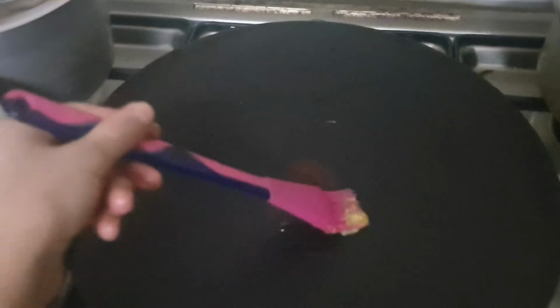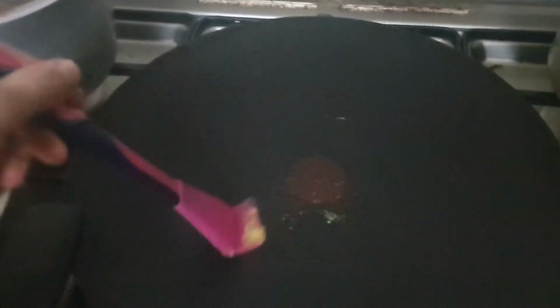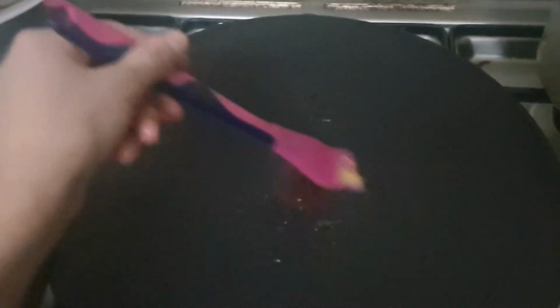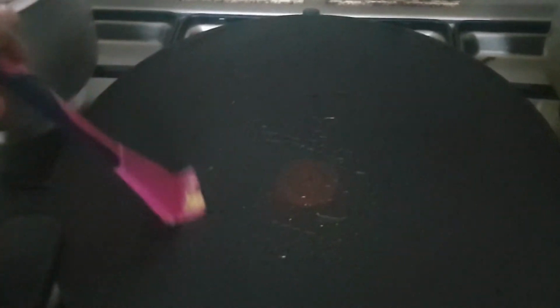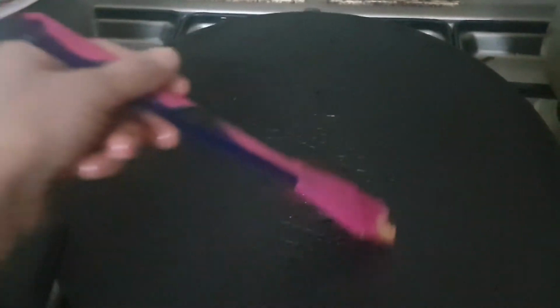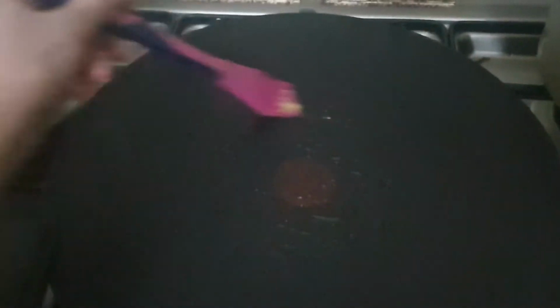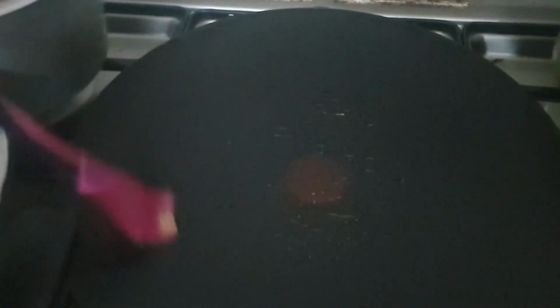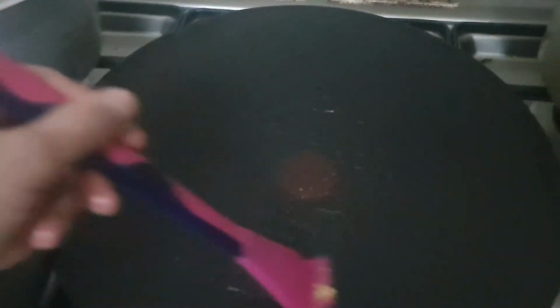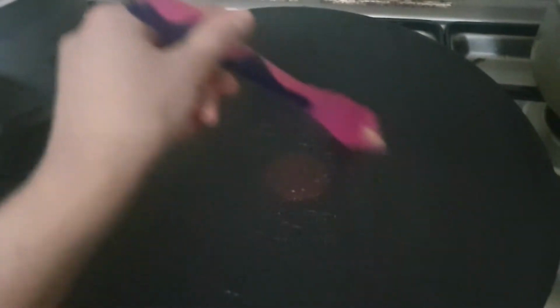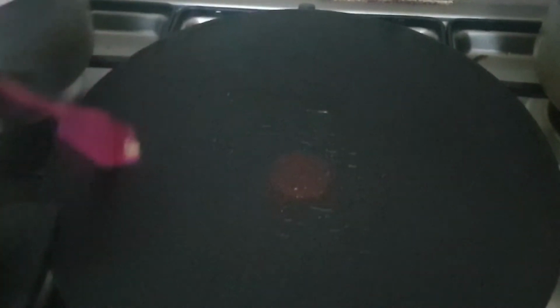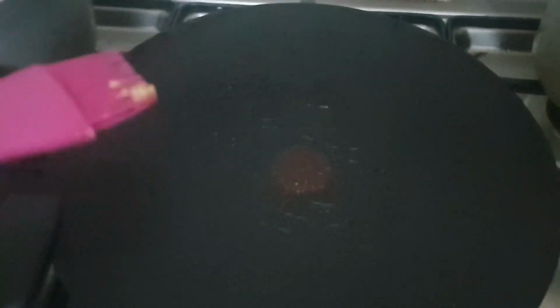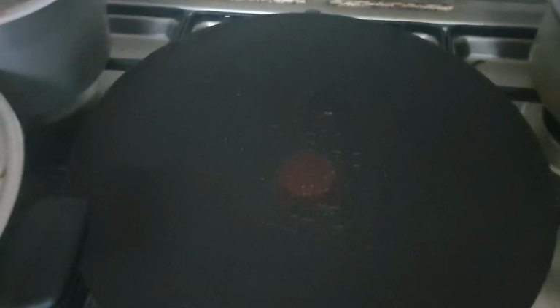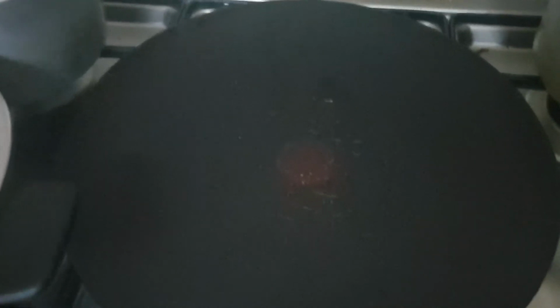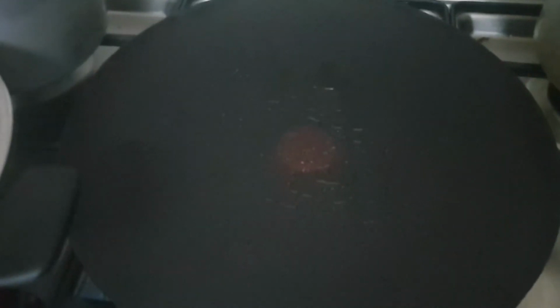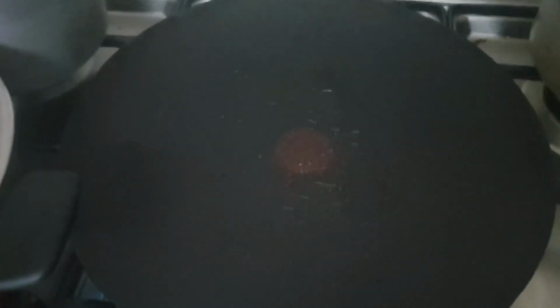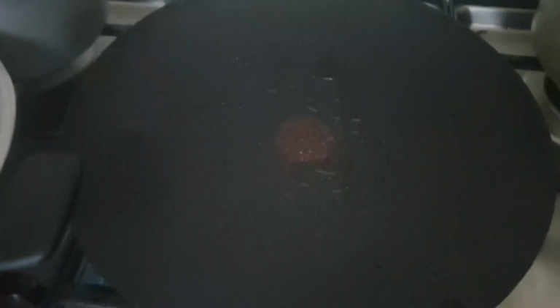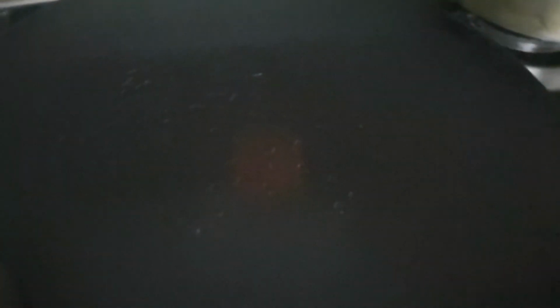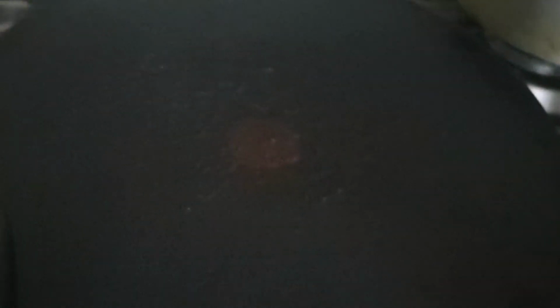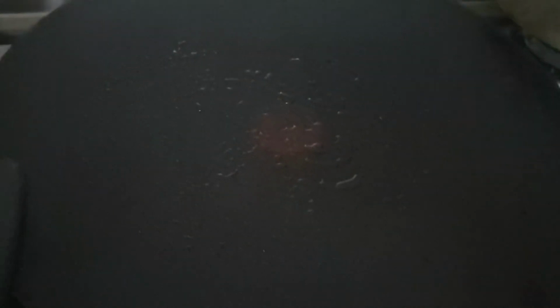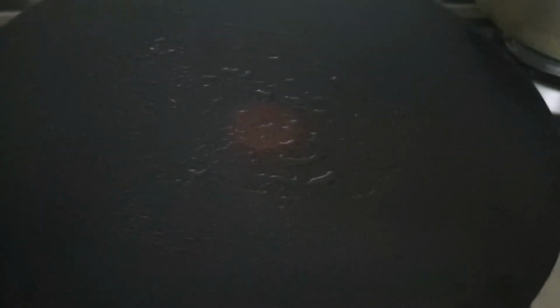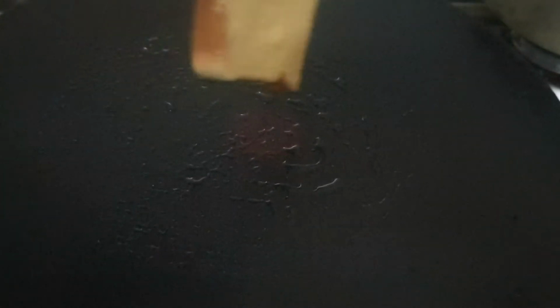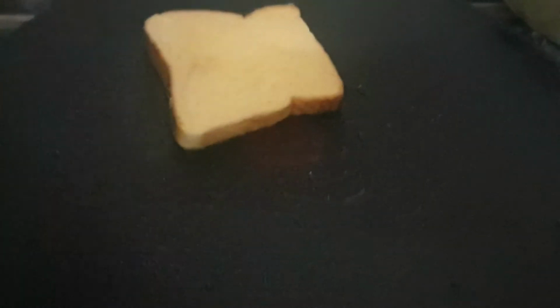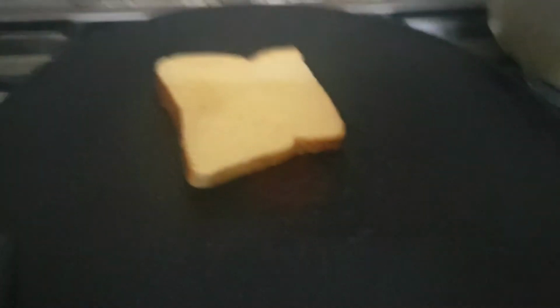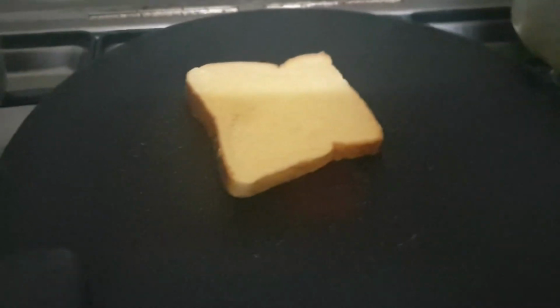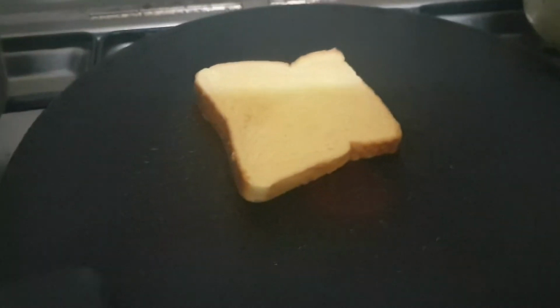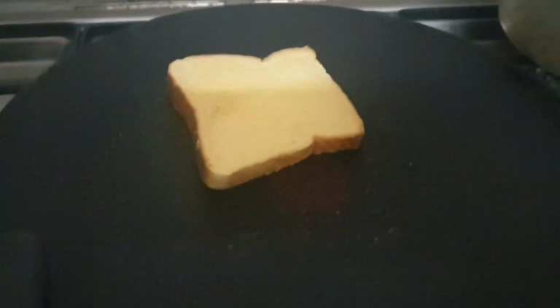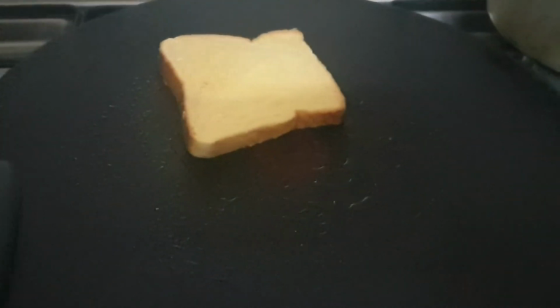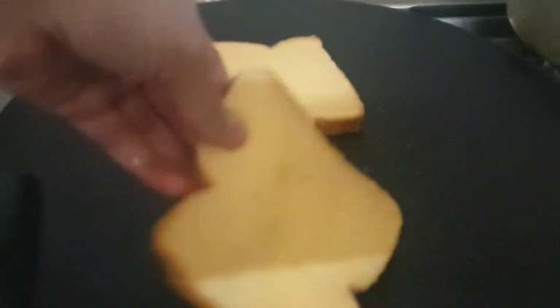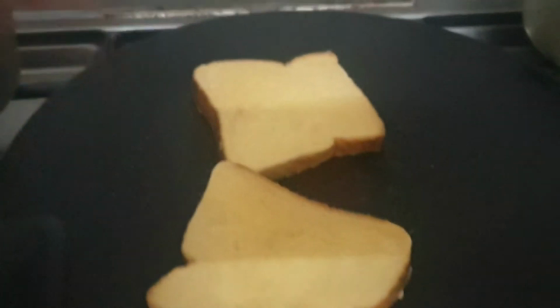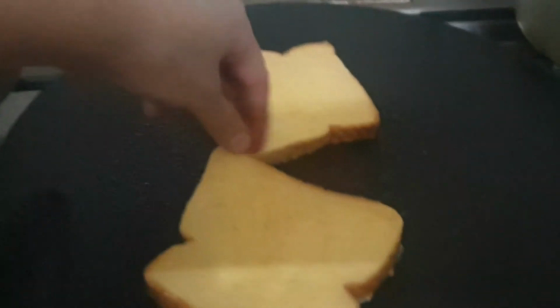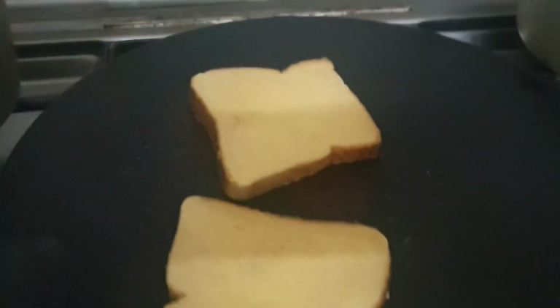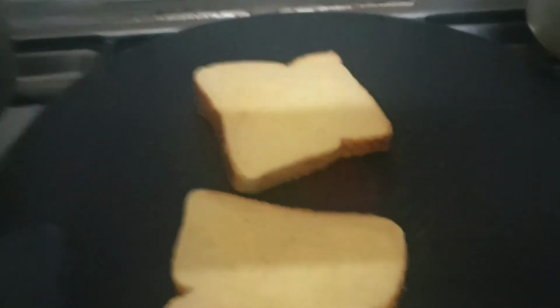Now I have heated the pan. You can use either butter or ghee, but don't use vegetable oil. Now I will add the bread — it should be on low flame.